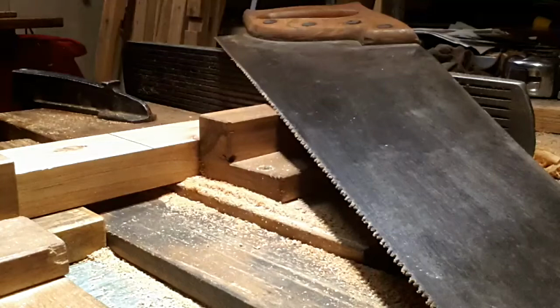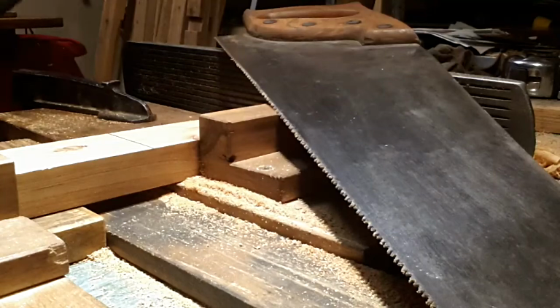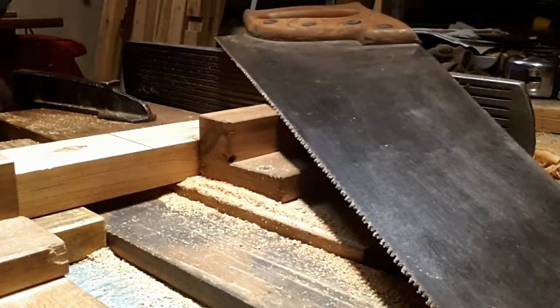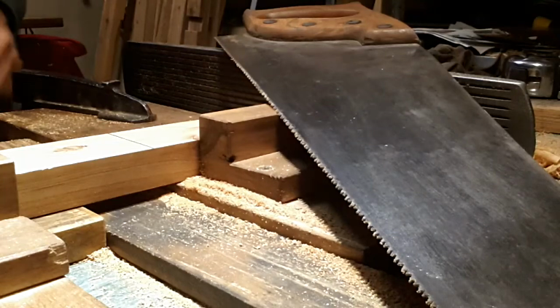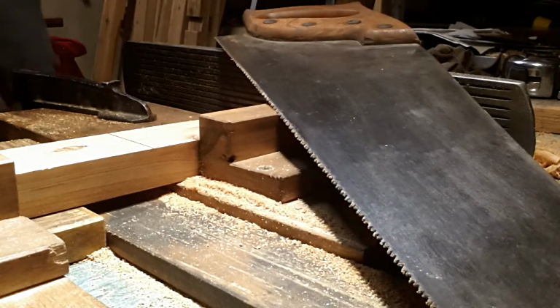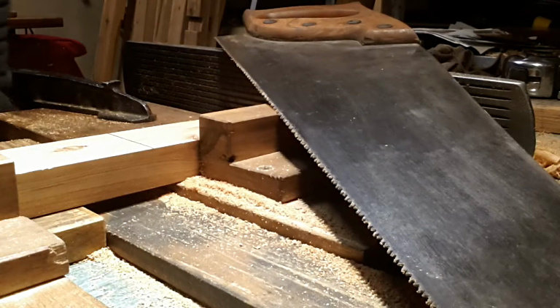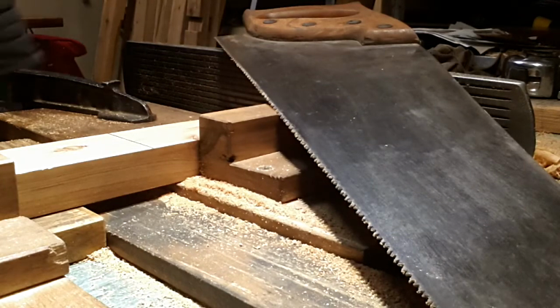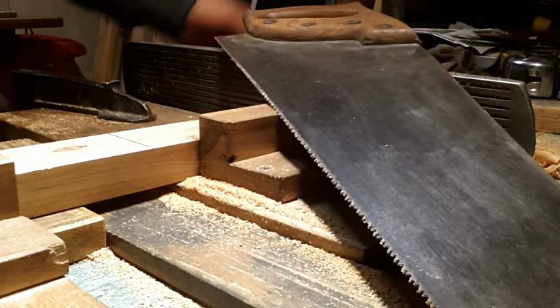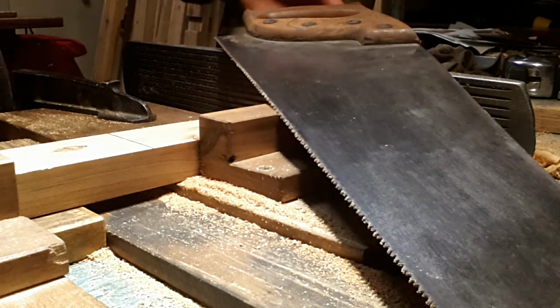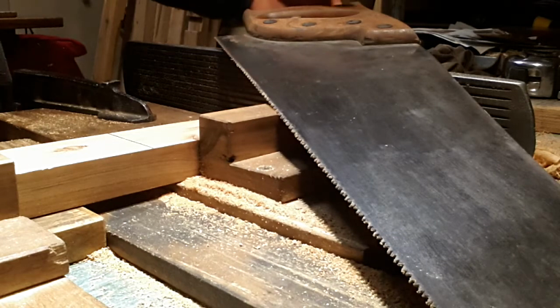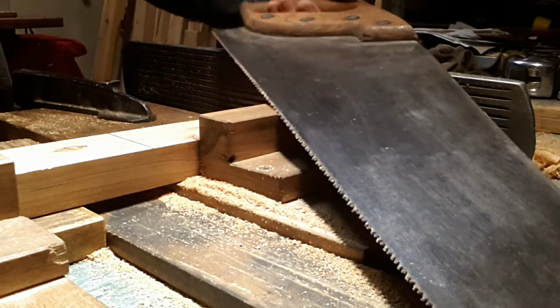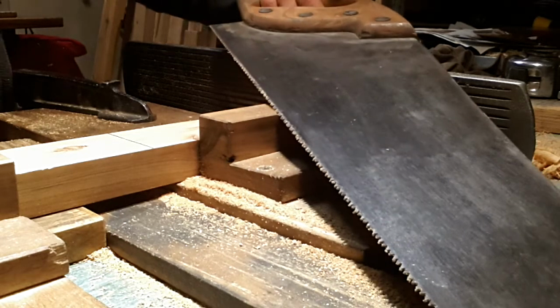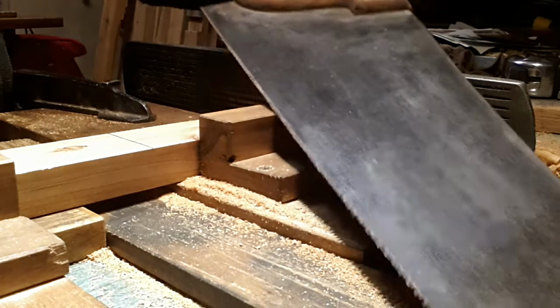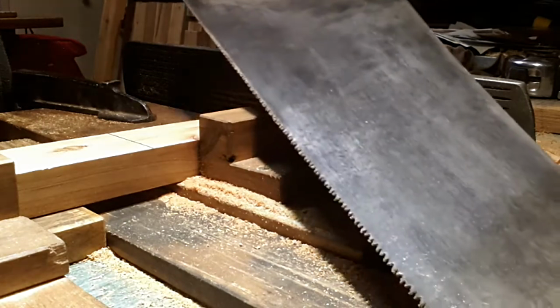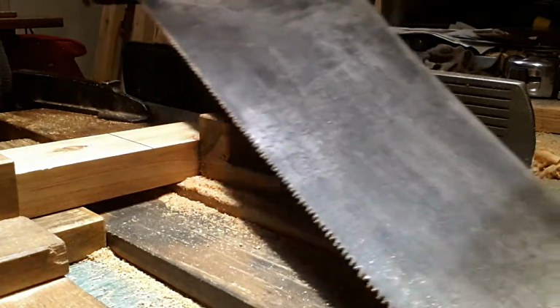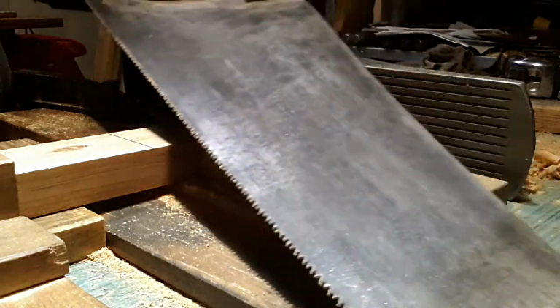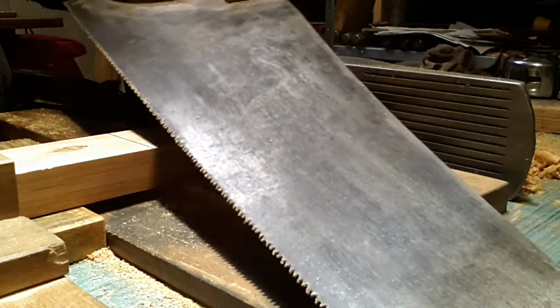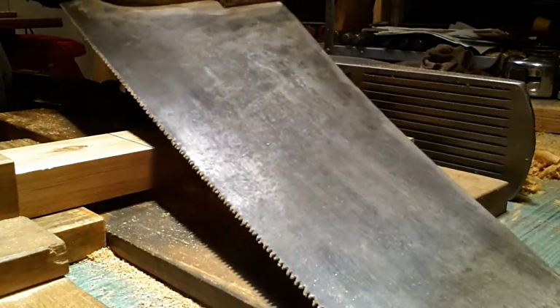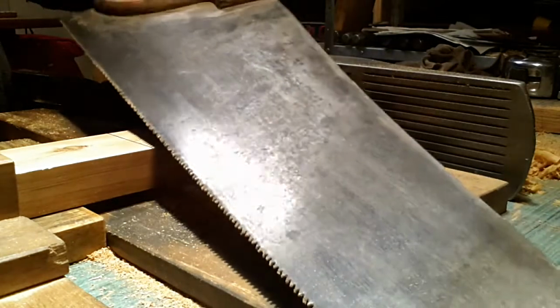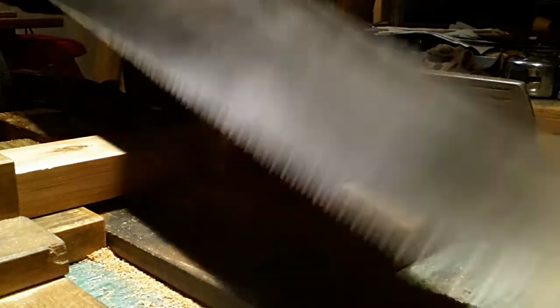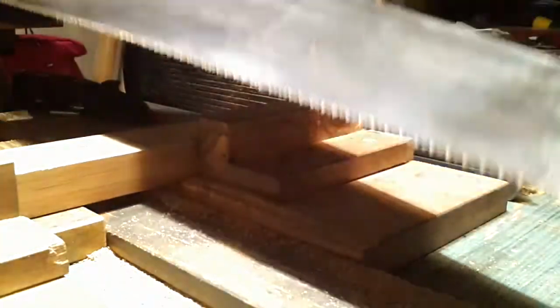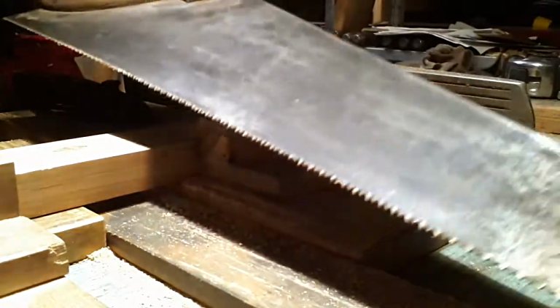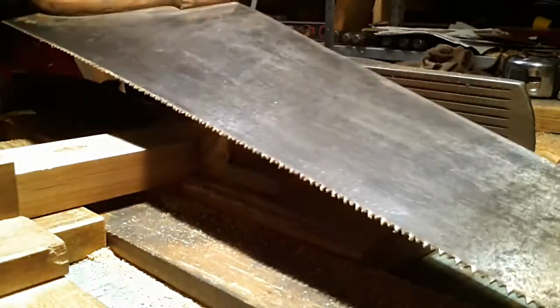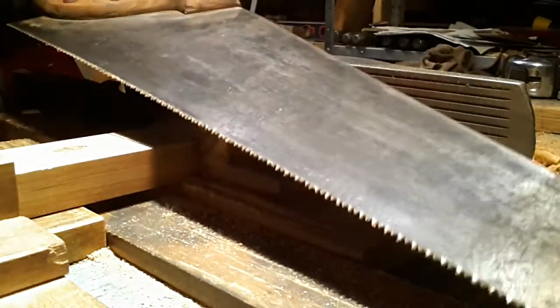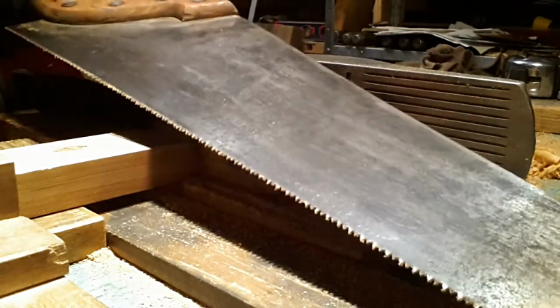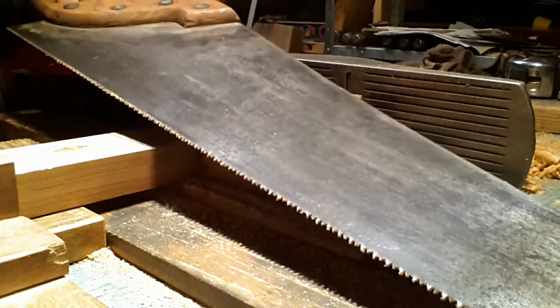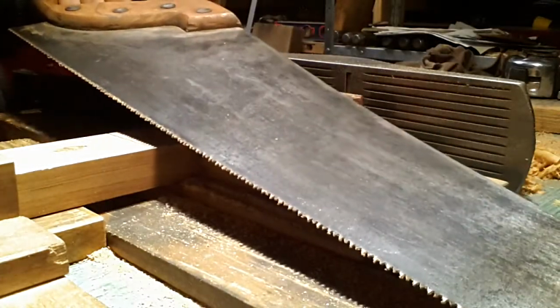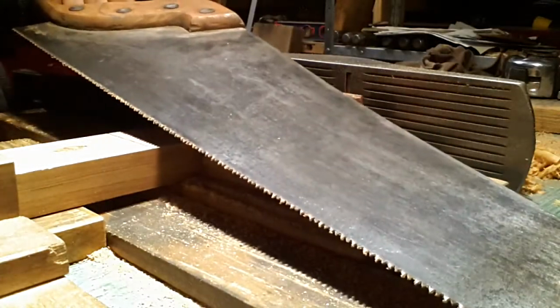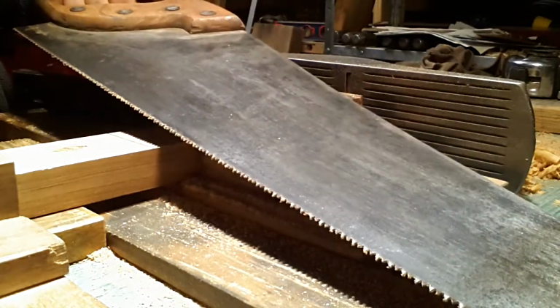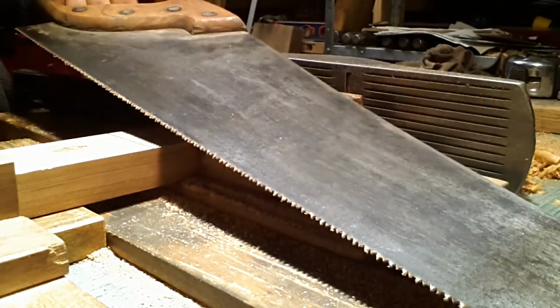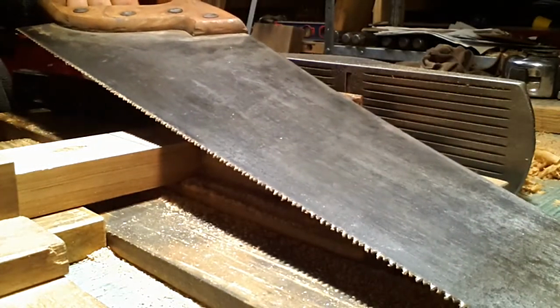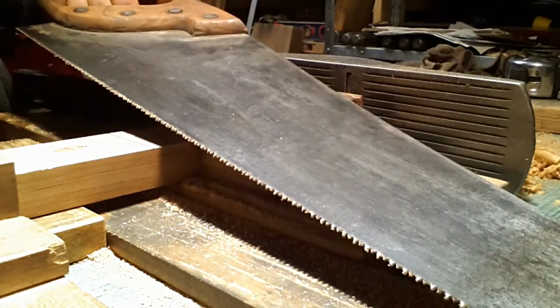Cutting to length a rail with my Sparrow & Jackson 22 inch crosscut saw. We do all our sharpening and maintenance, handle maintenance ourselves.